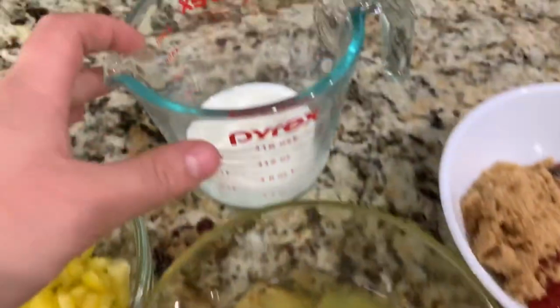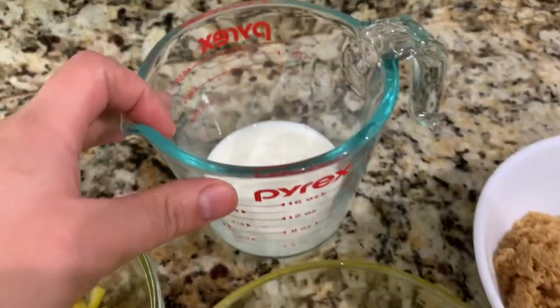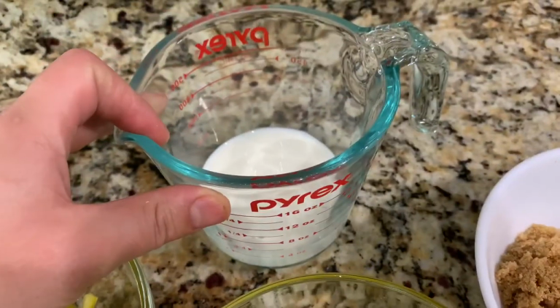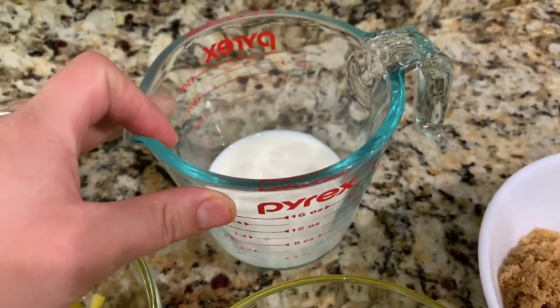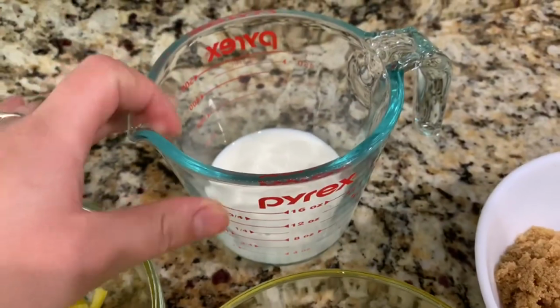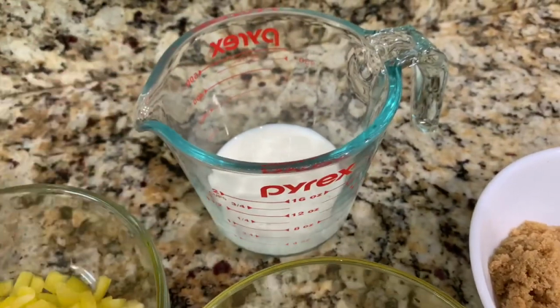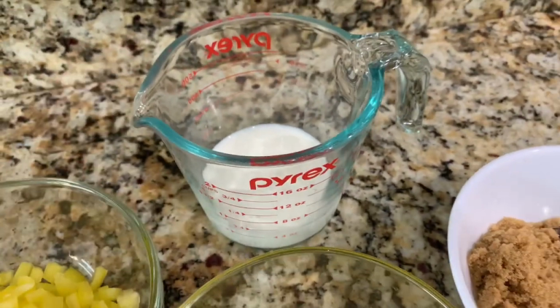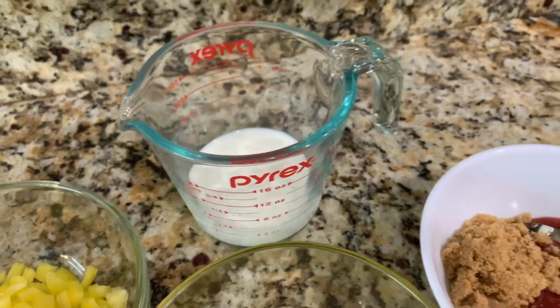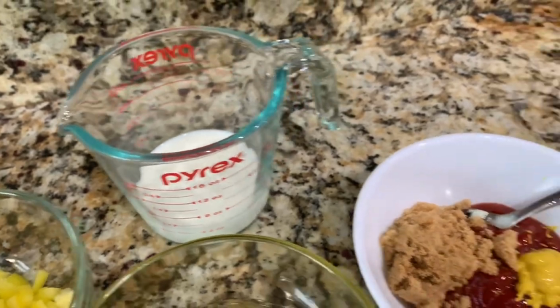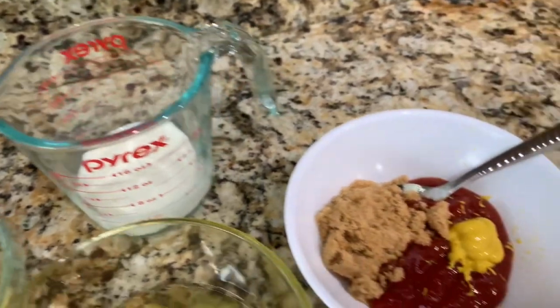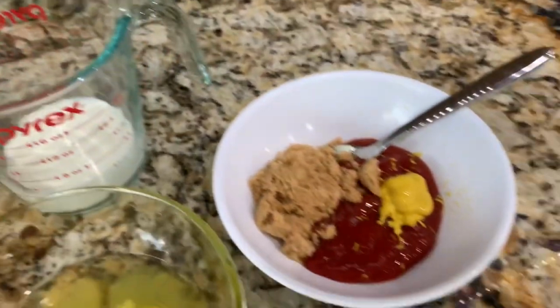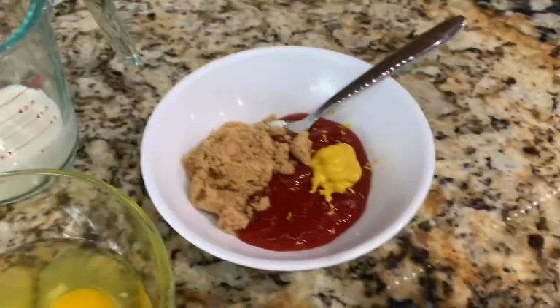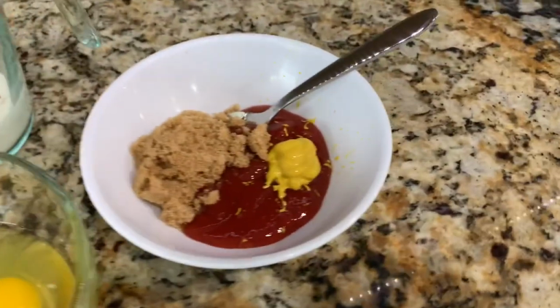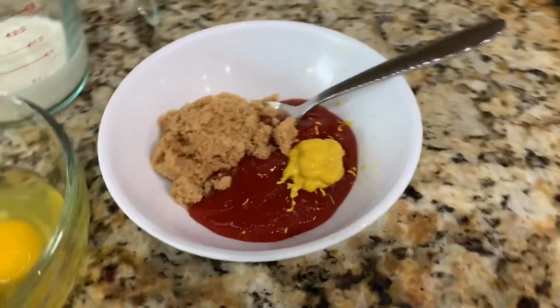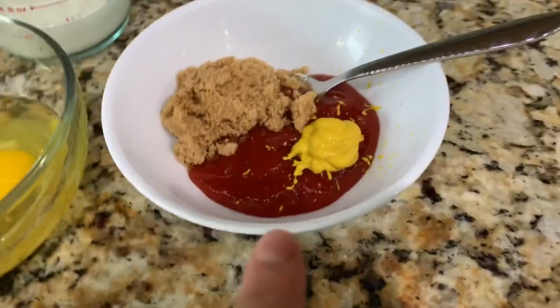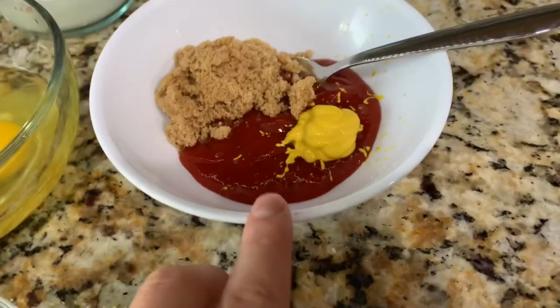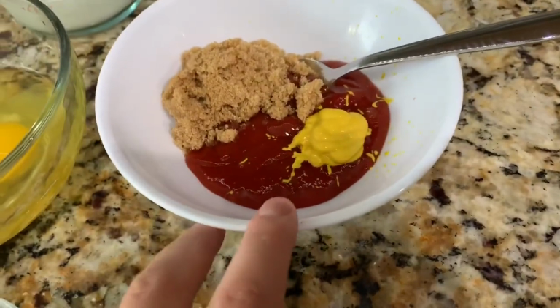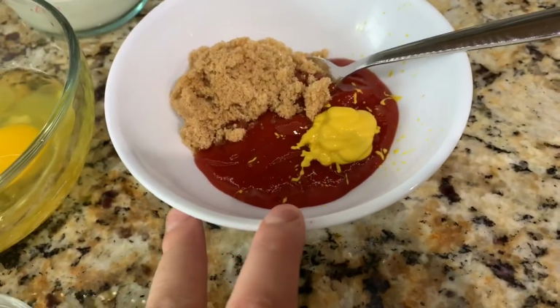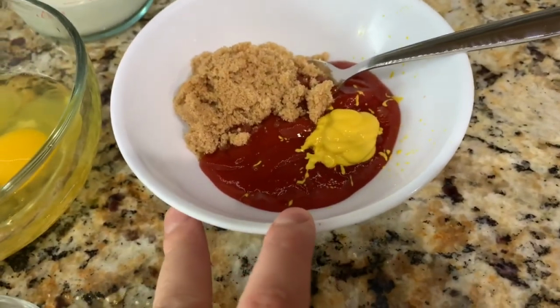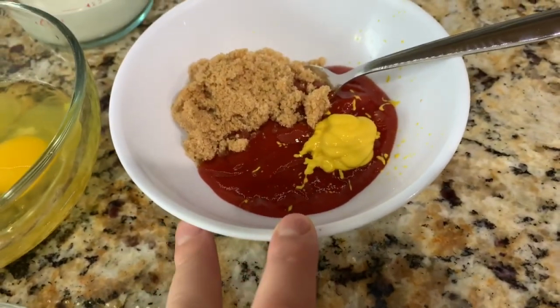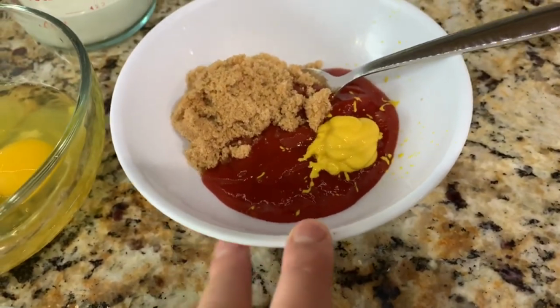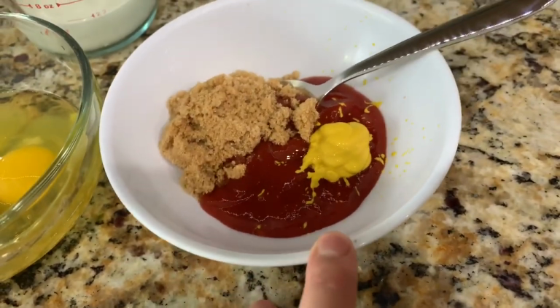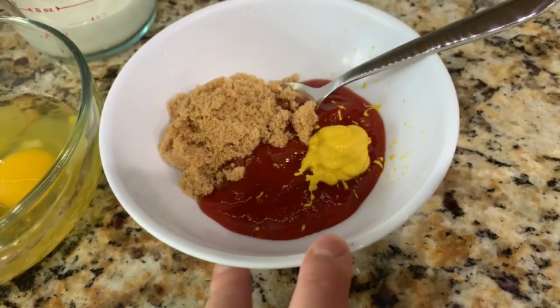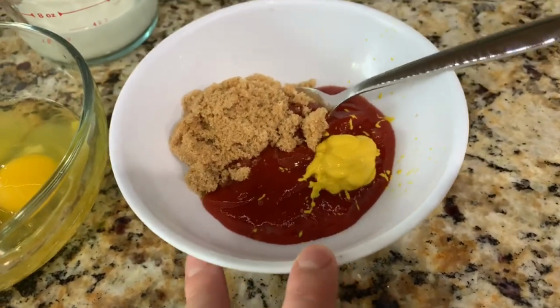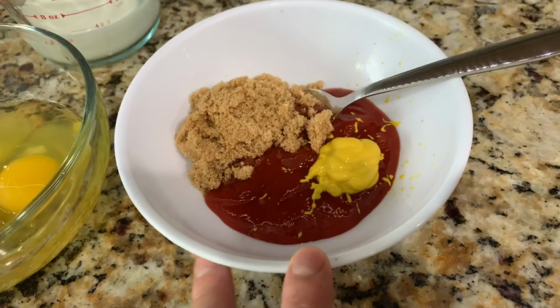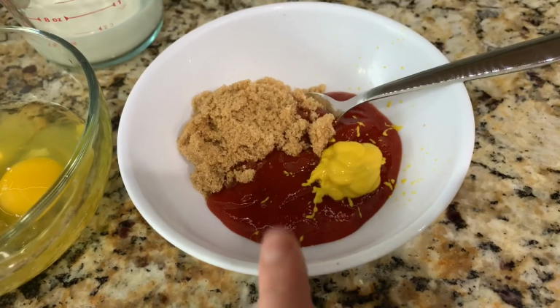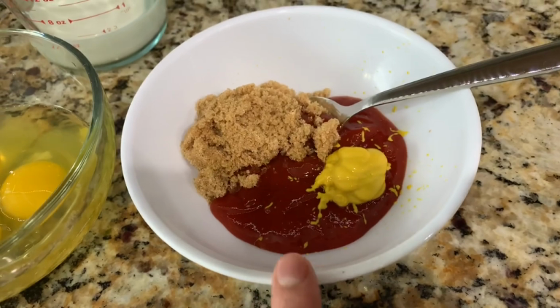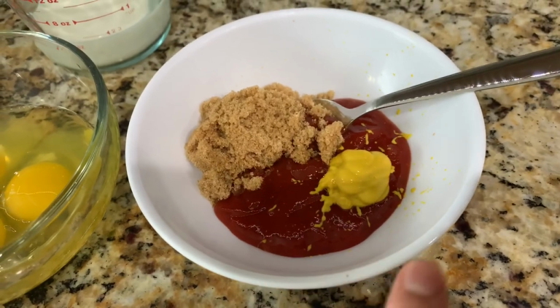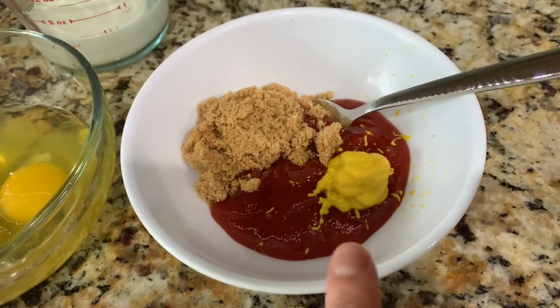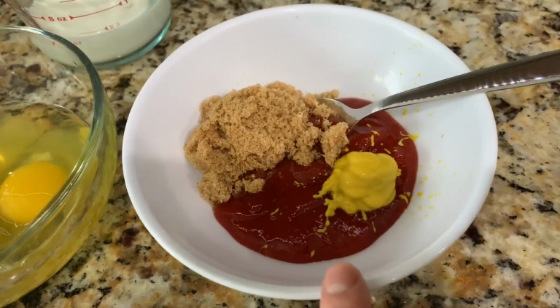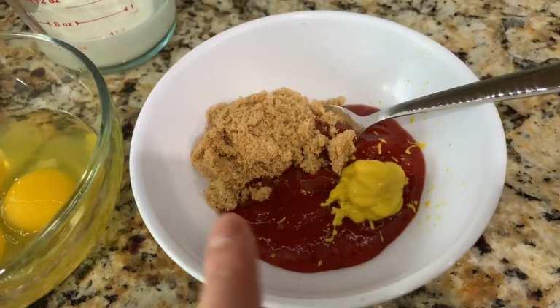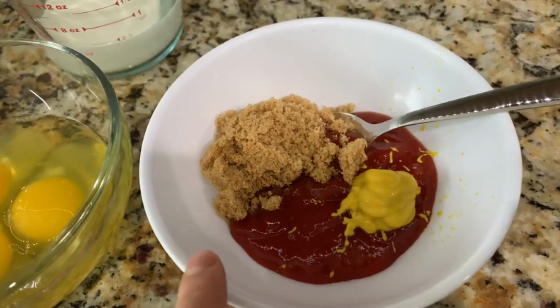Three eggs, half a cup of milk. And then for the topping I'm going to be using three quarters of a cup of ketchup, one and a half teaspoons of mustard, and two and a half tablespoons of brown sugar. So let's go ahead and get started.